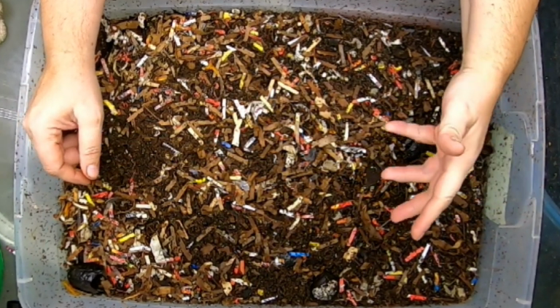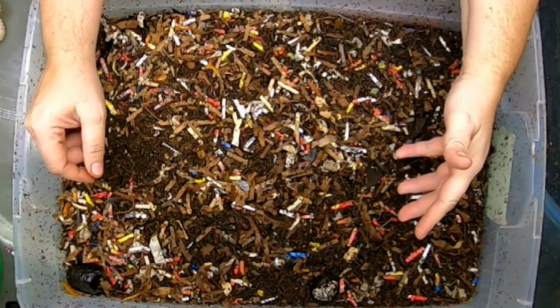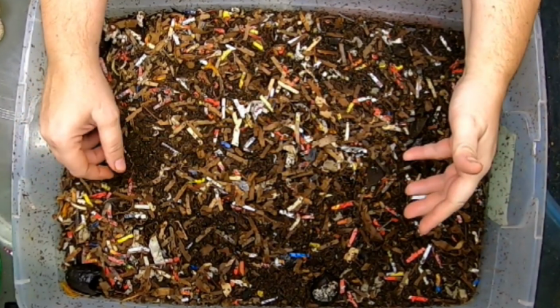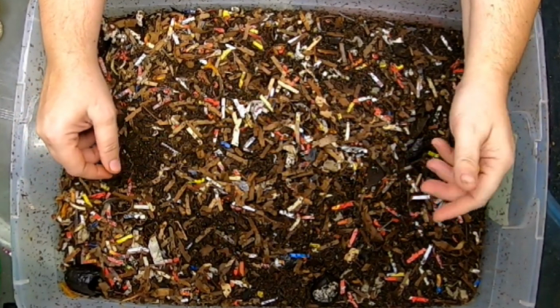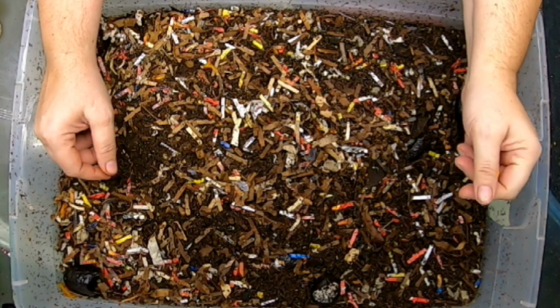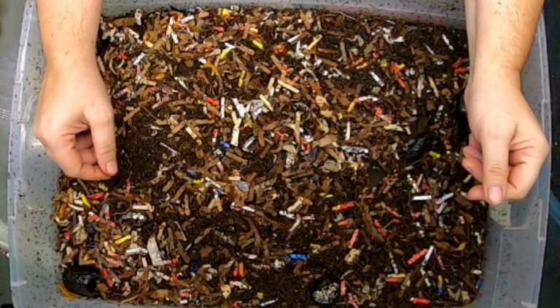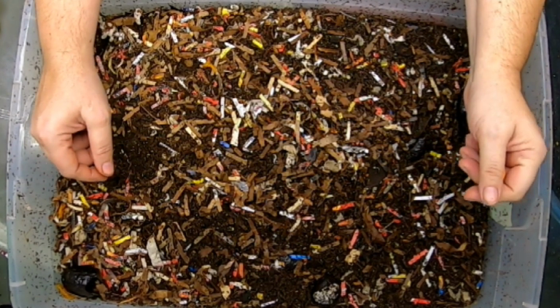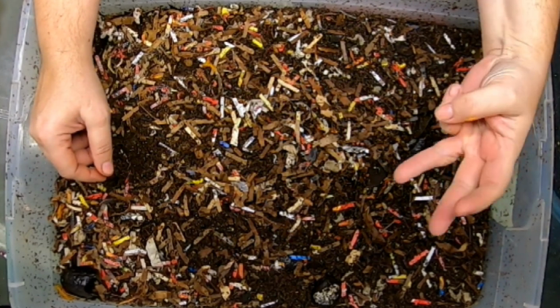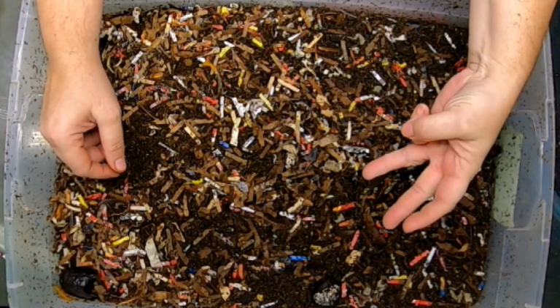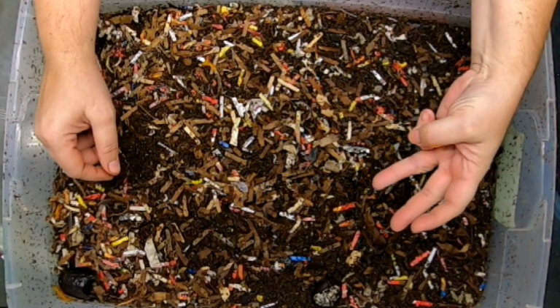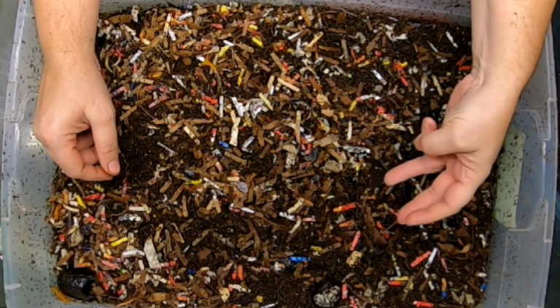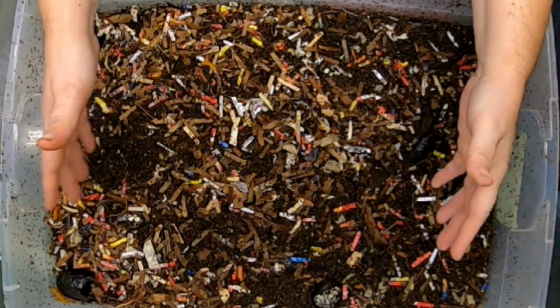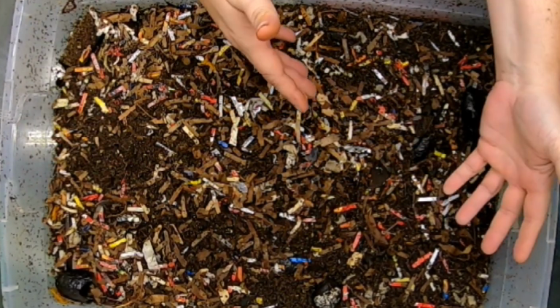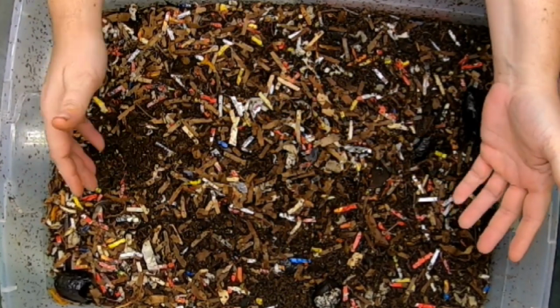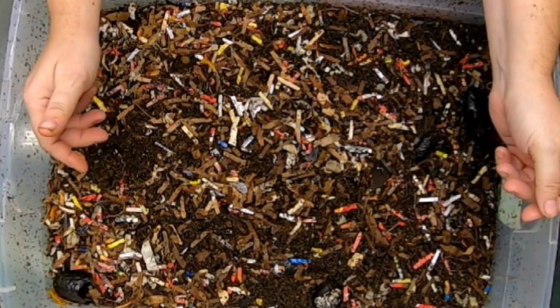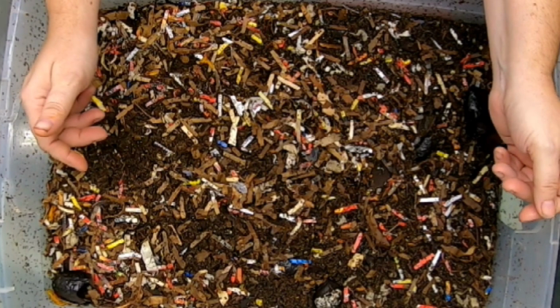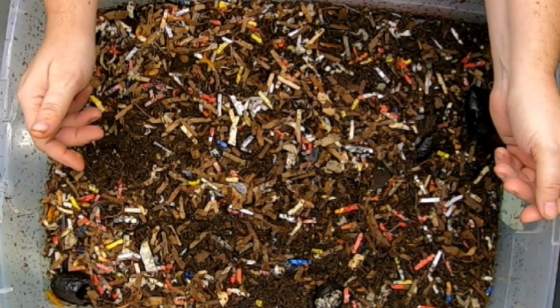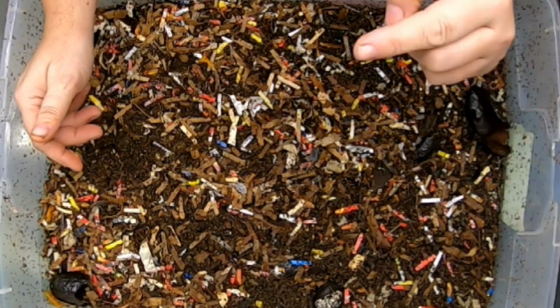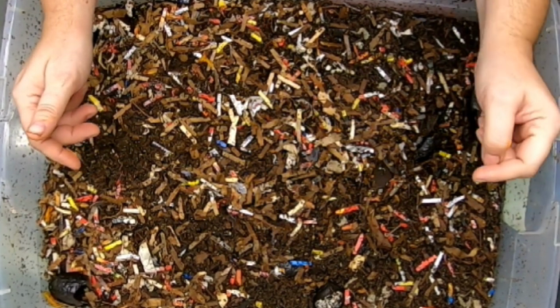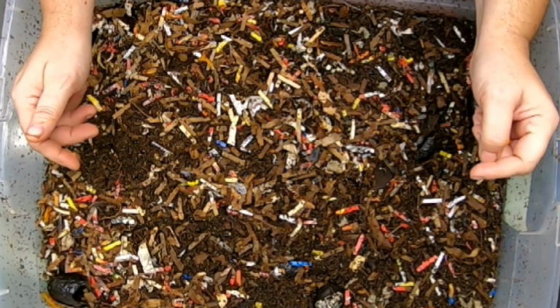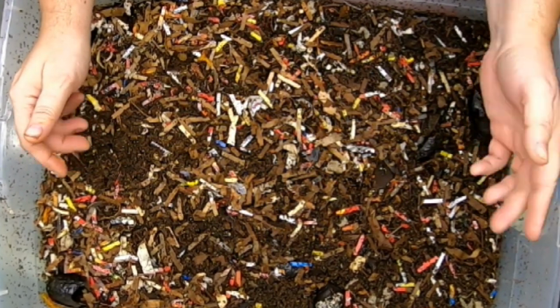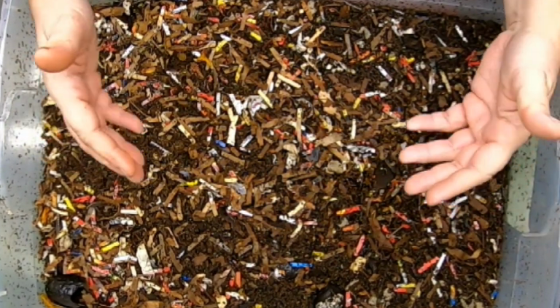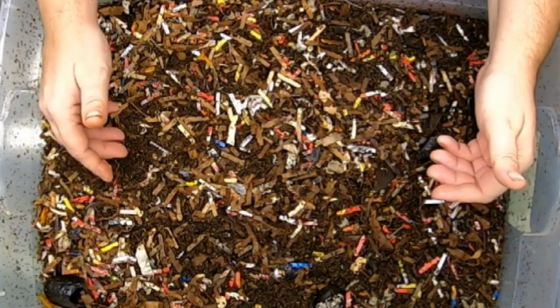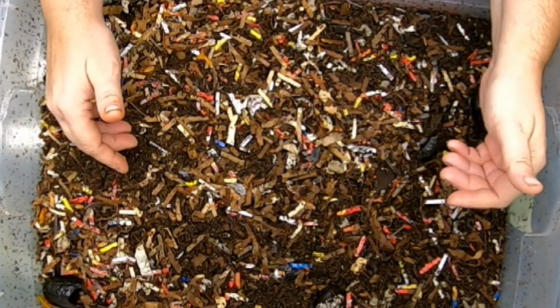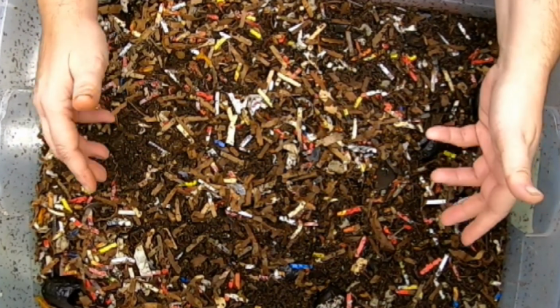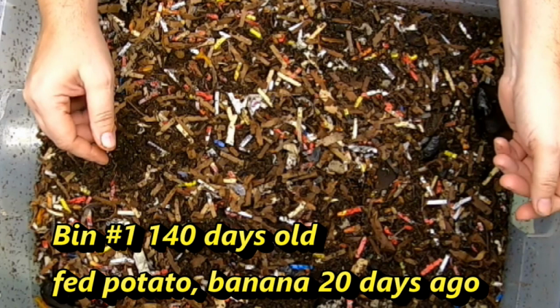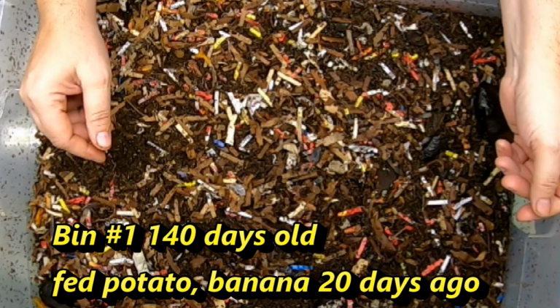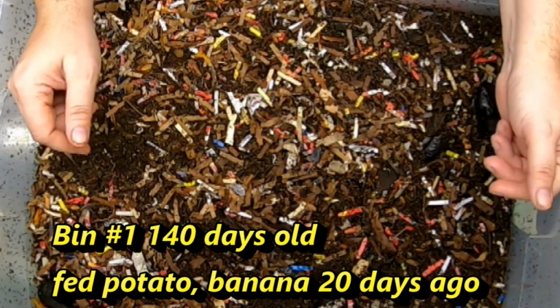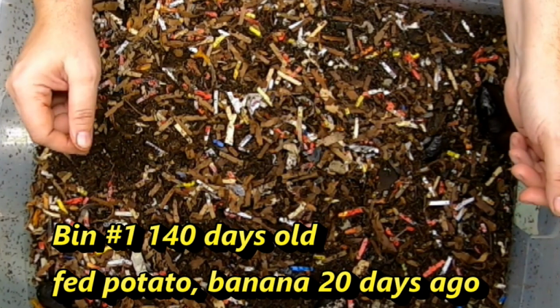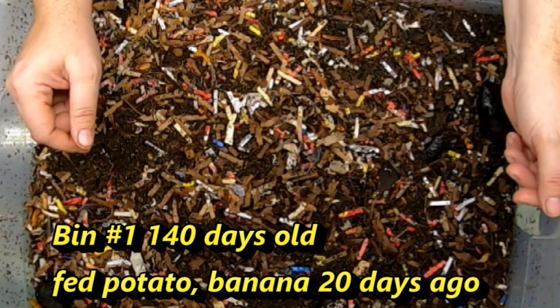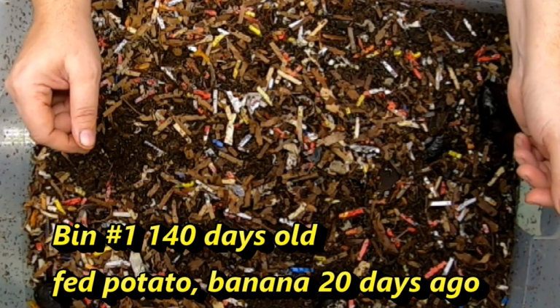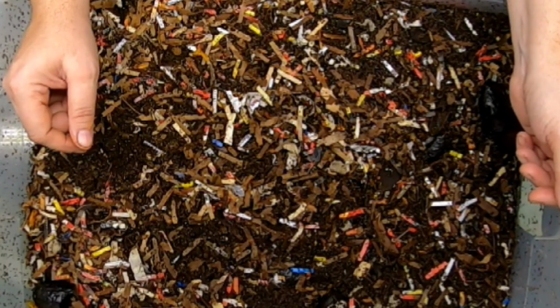Today we're going to be looking in on the Red Wiggler bins. I have three of them going at three different stages of development. I'll put below how many days there have been between. And this has been about three weeks since we've looked in on them.